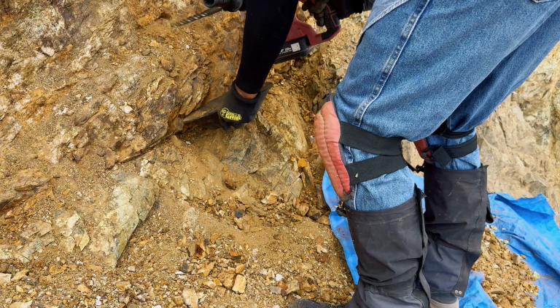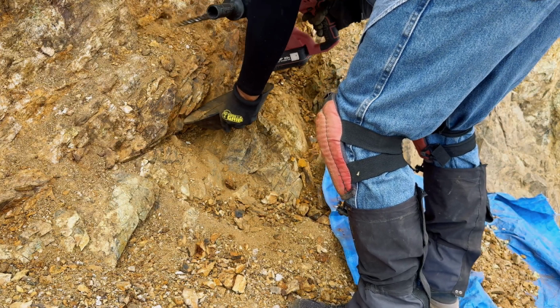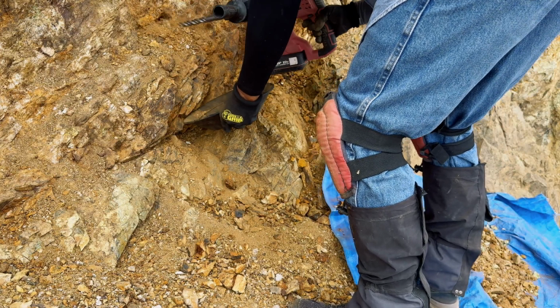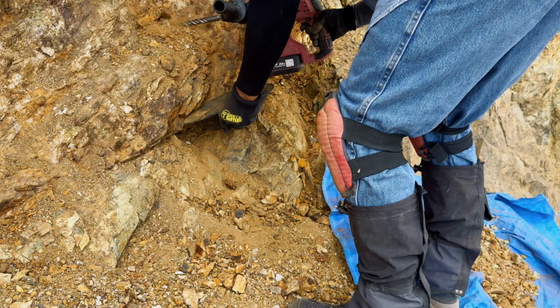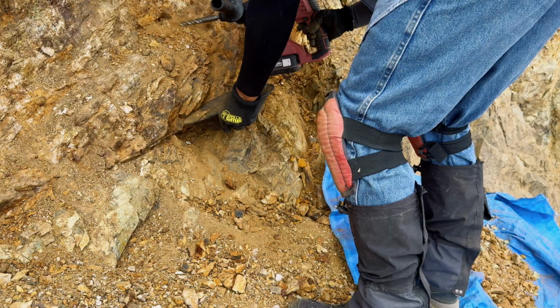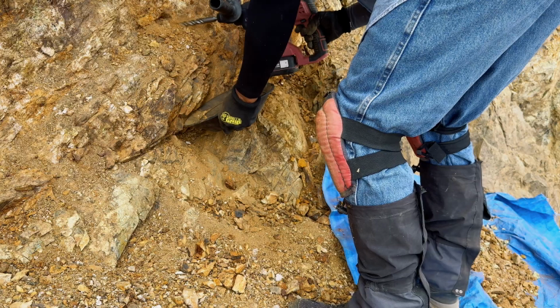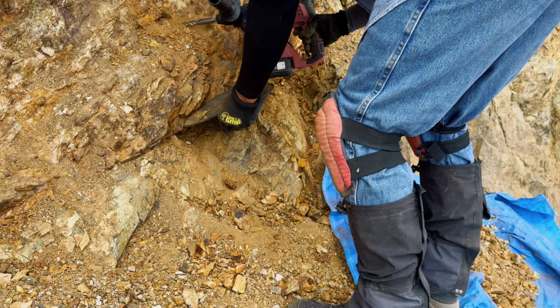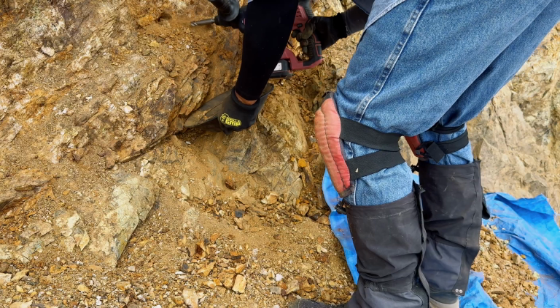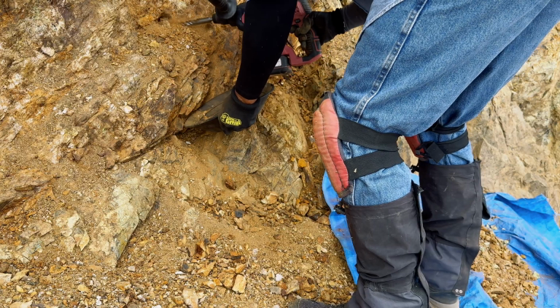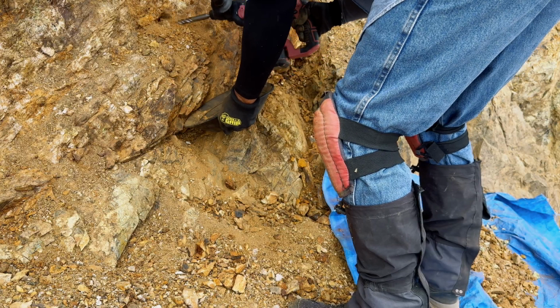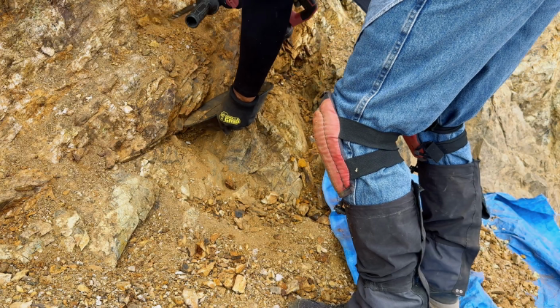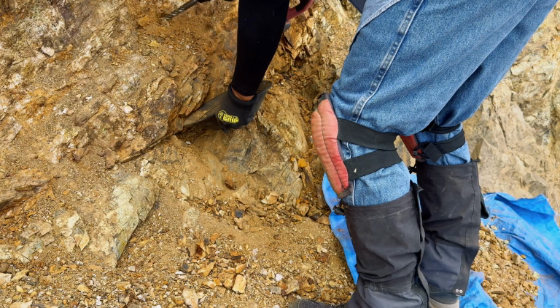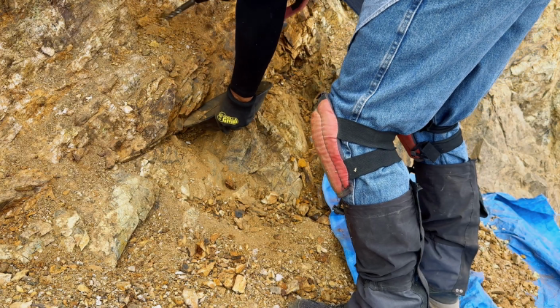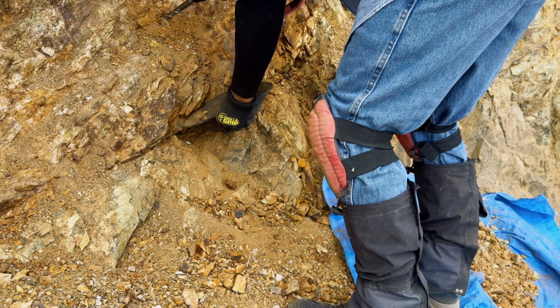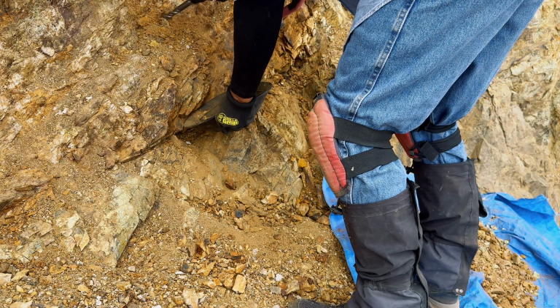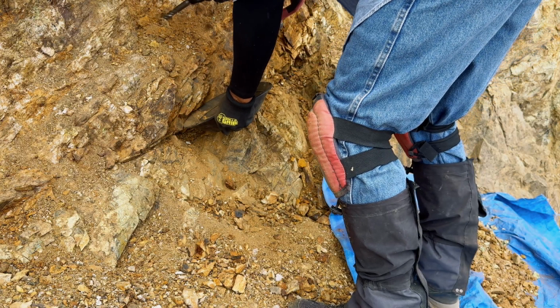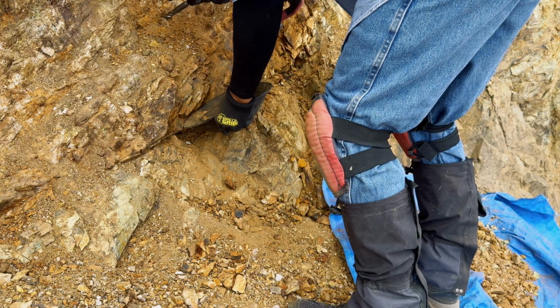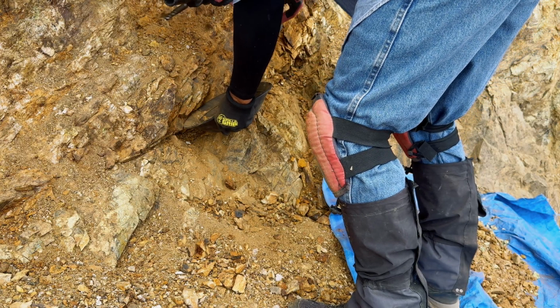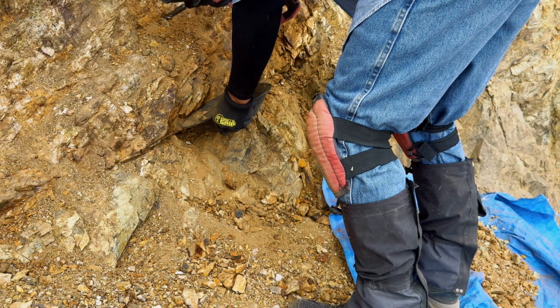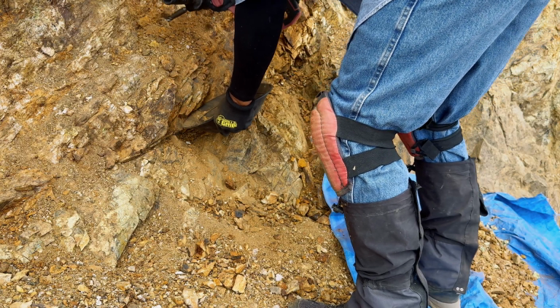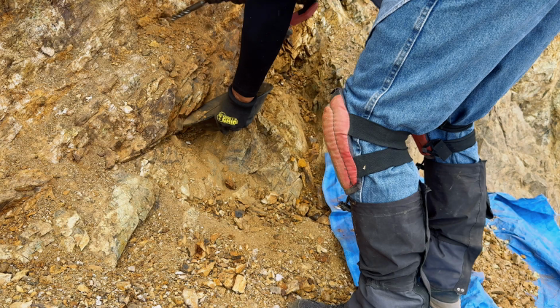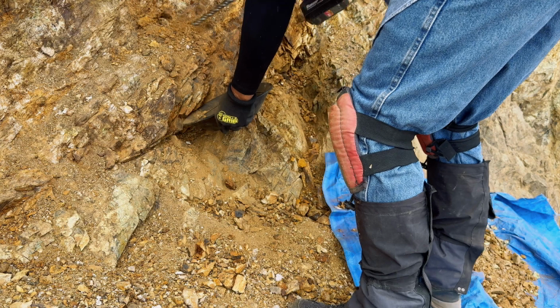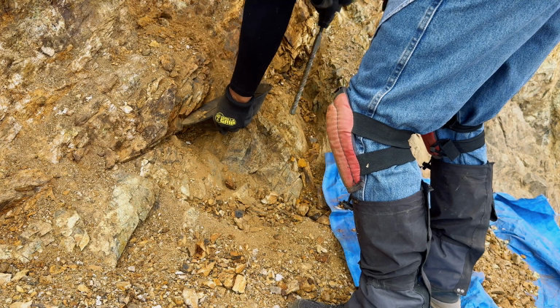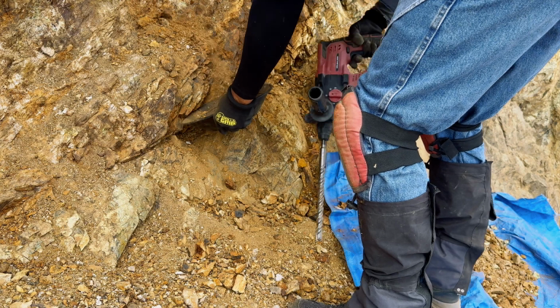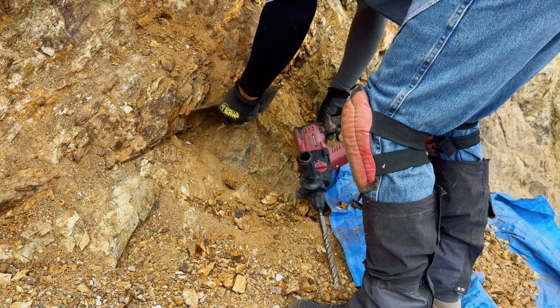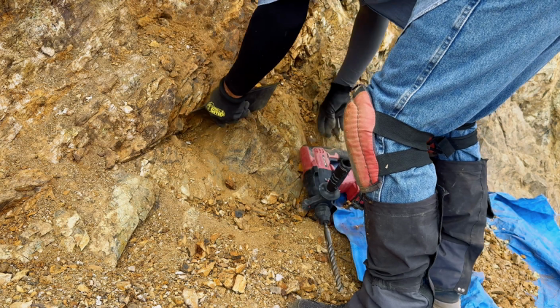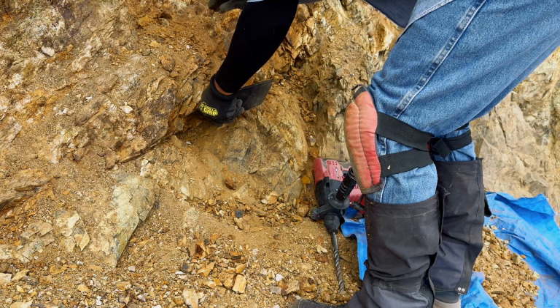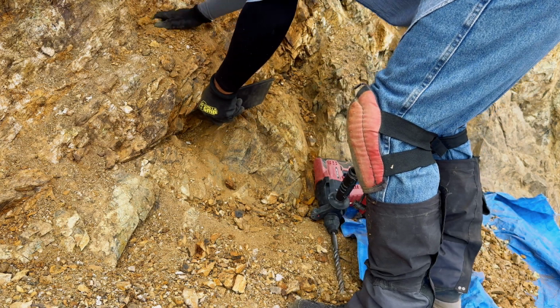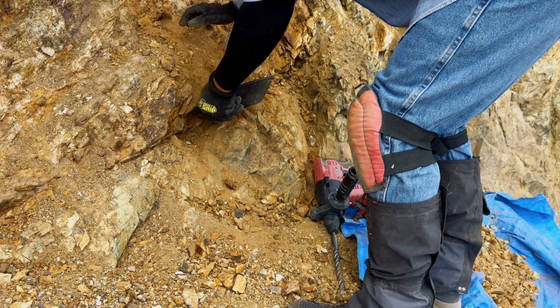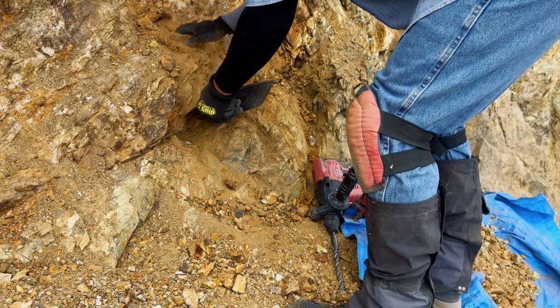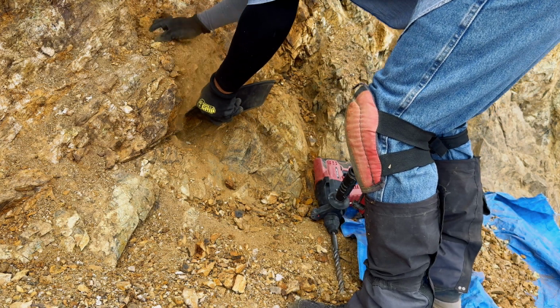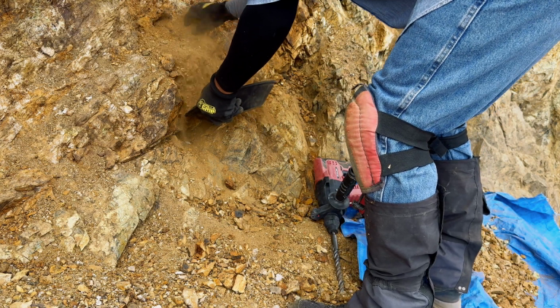I would like to encourage each of you, when you go out to prospect, to pick up a hammer drill — it'll make your prospecting adventure much easier.